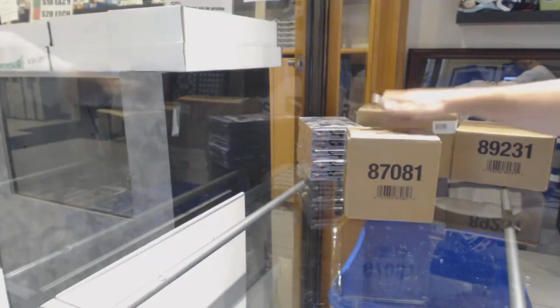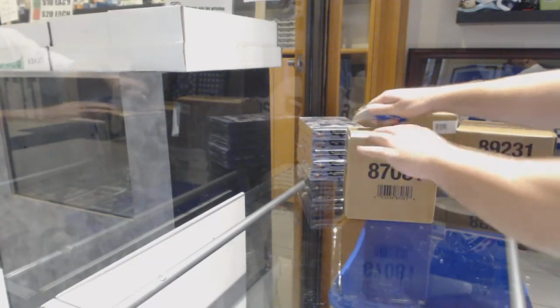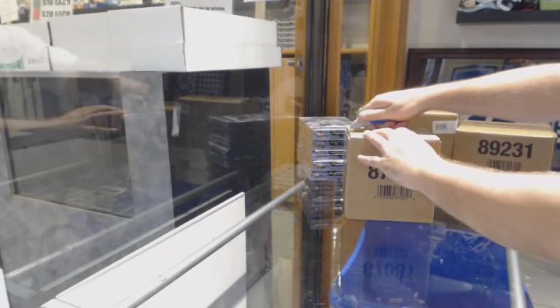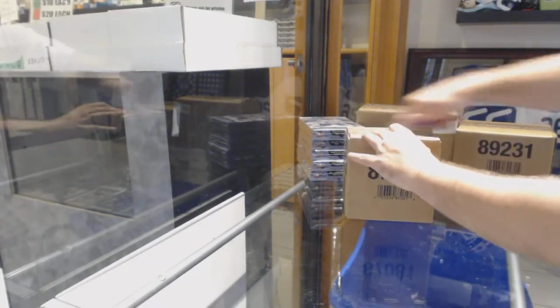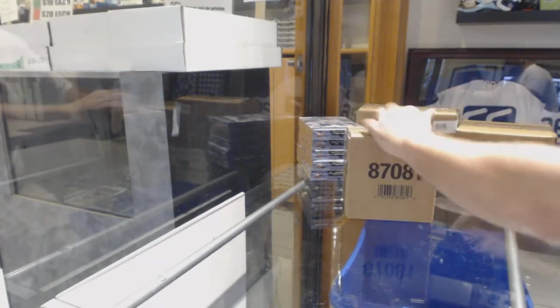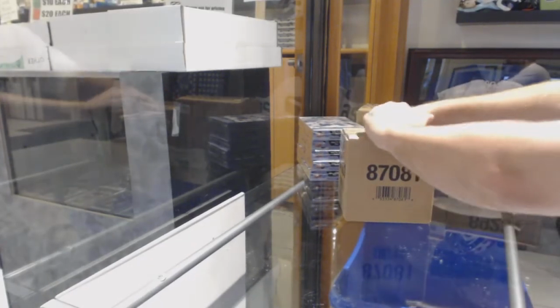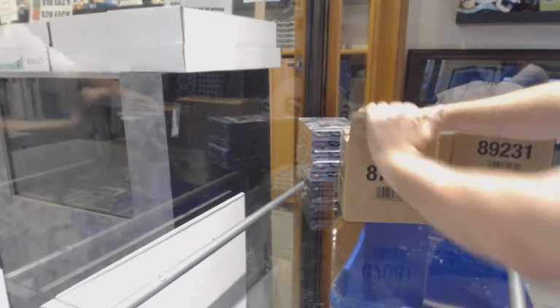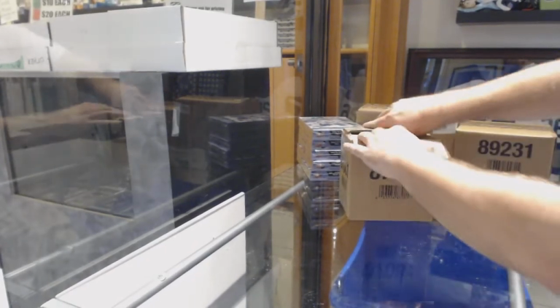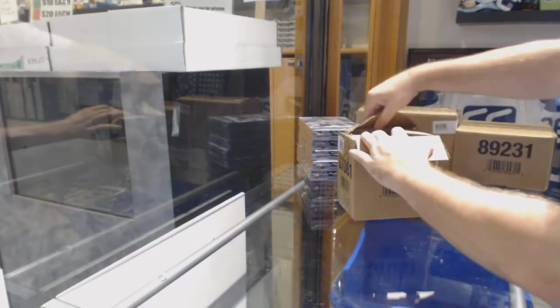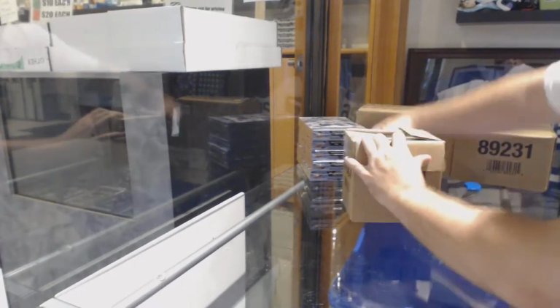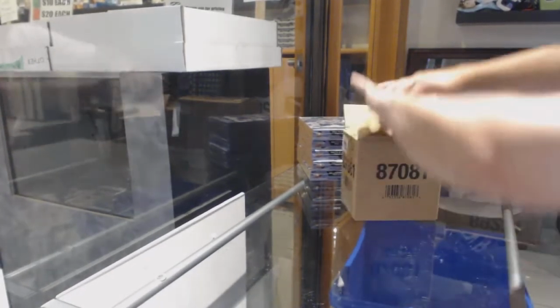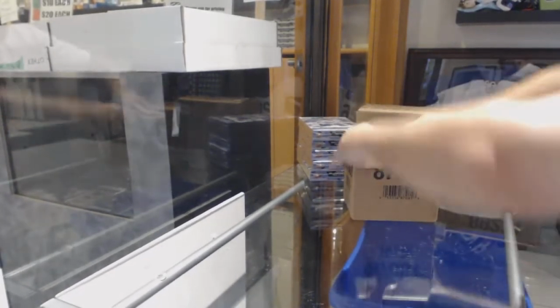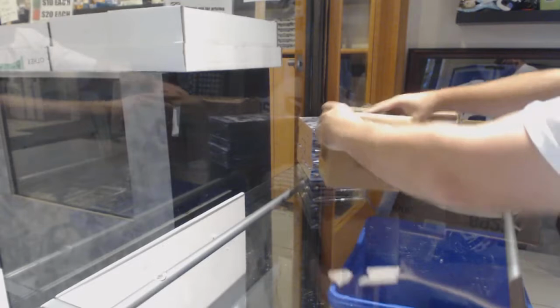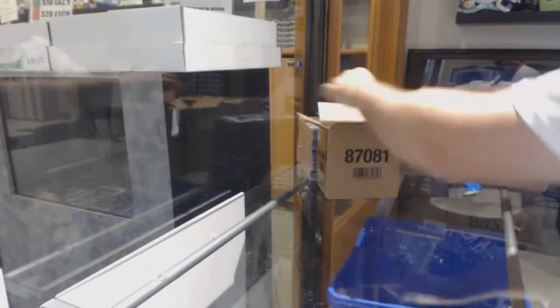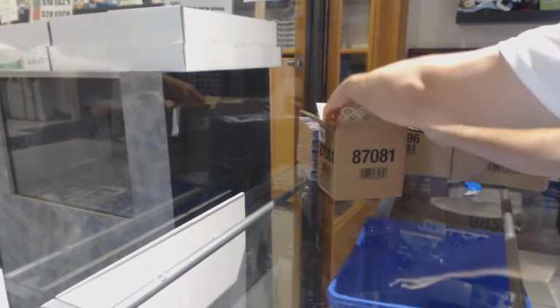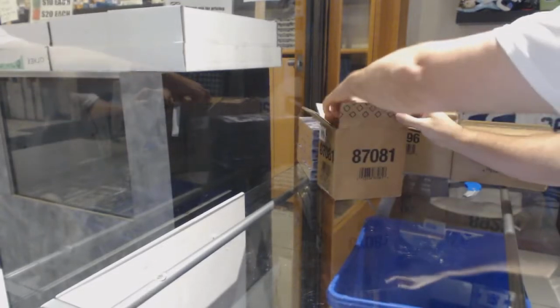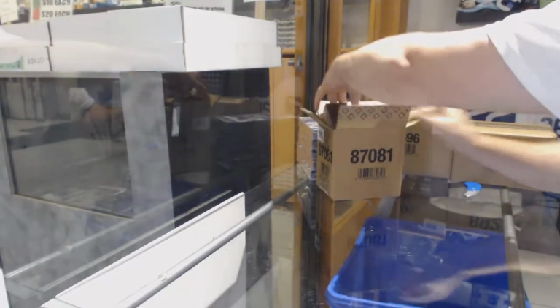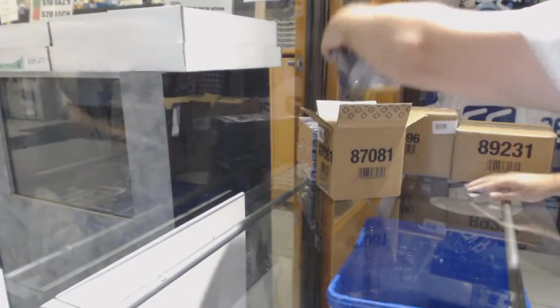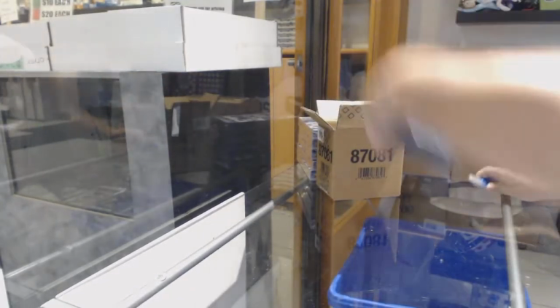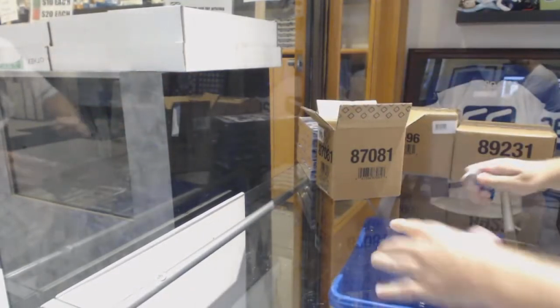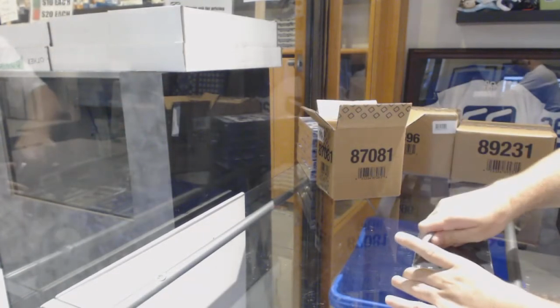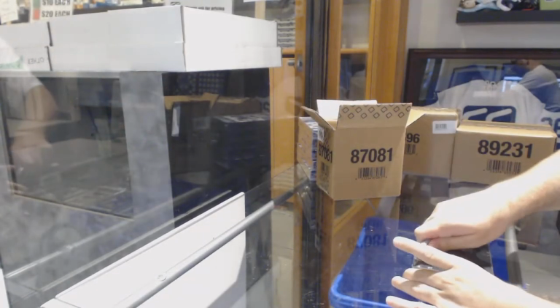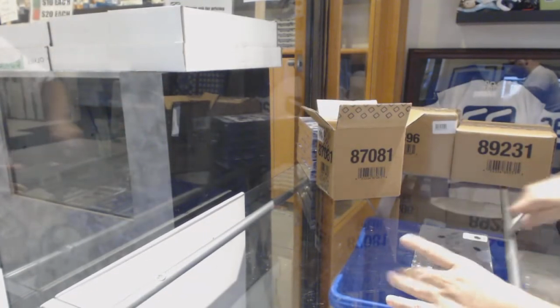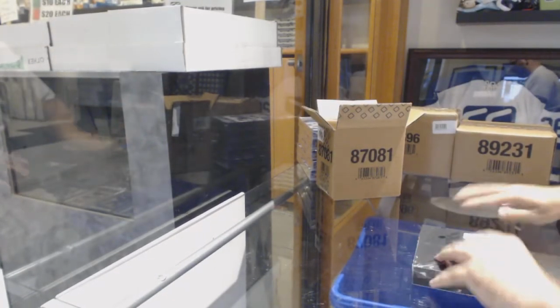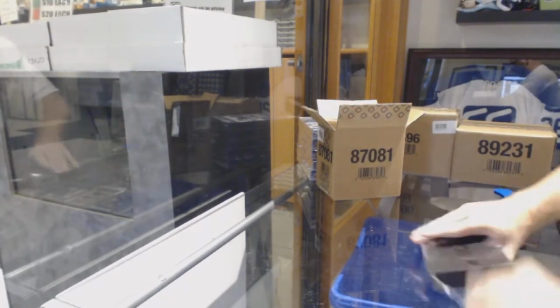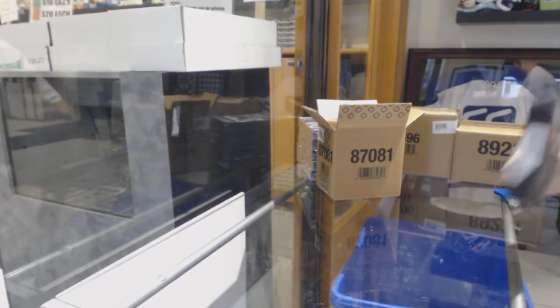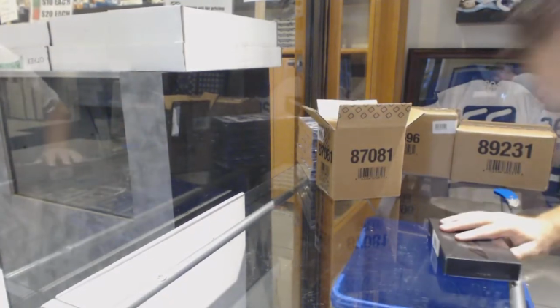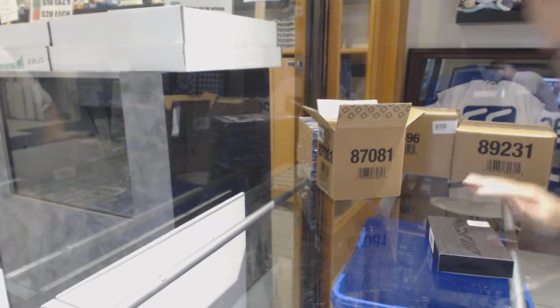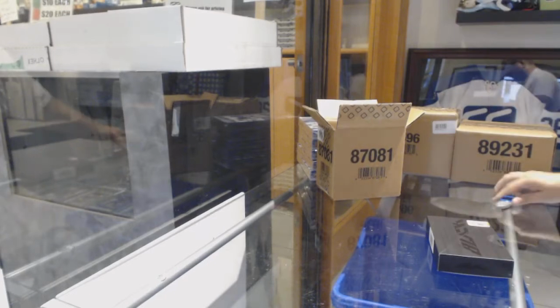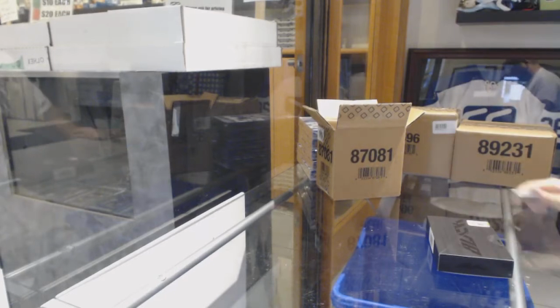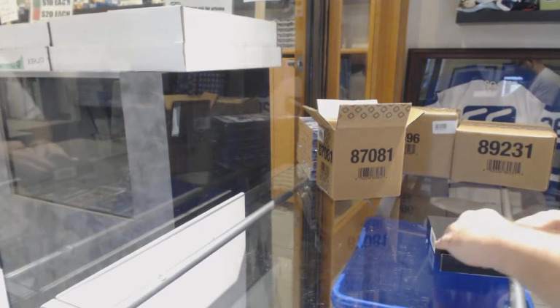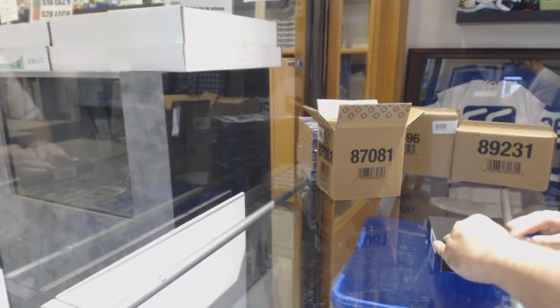Here we go, starting off C&C Break number 8828, we've got the 5-Box Black Case. Good luck — we haven't had one of these in a little while, it's nice to see you coming back.